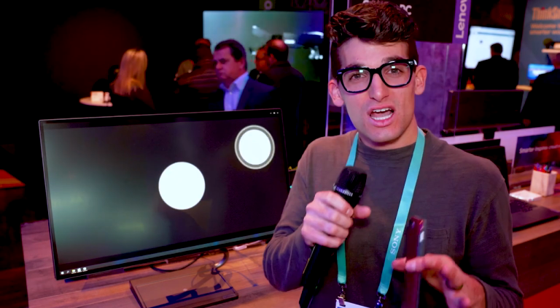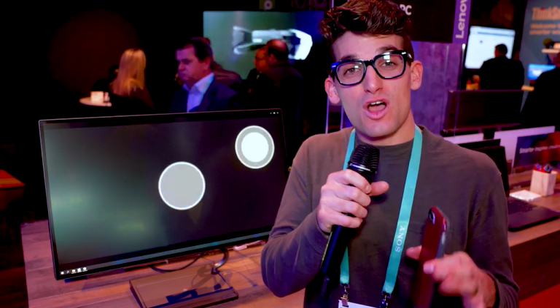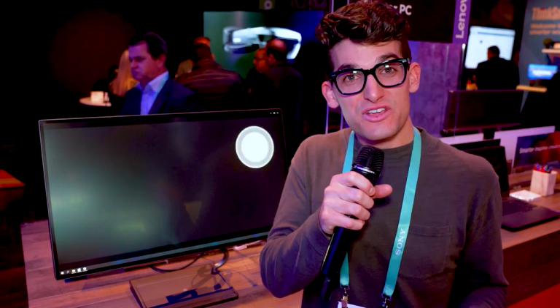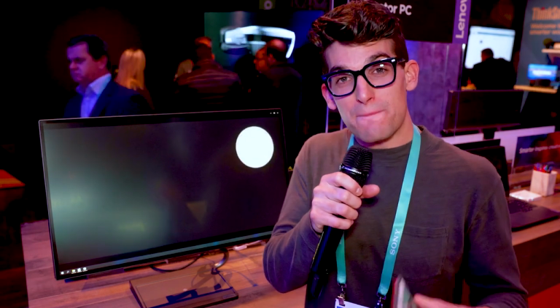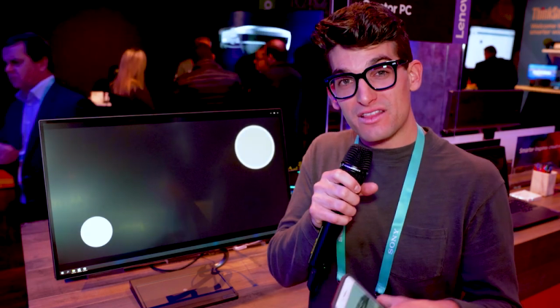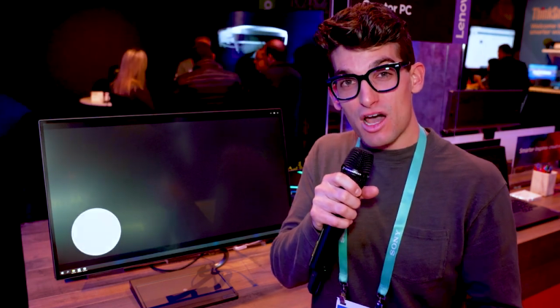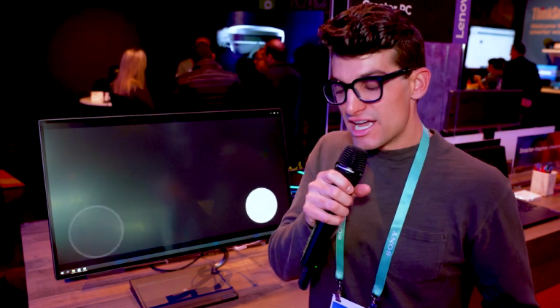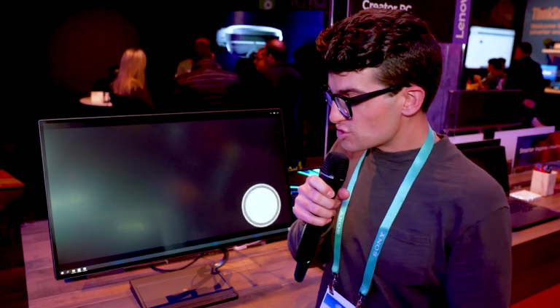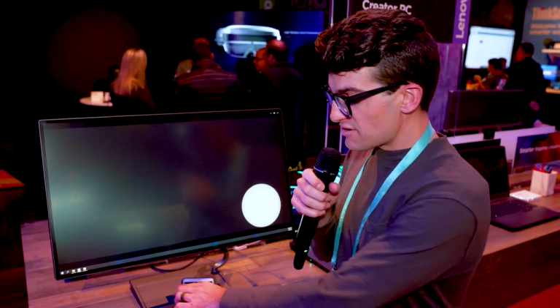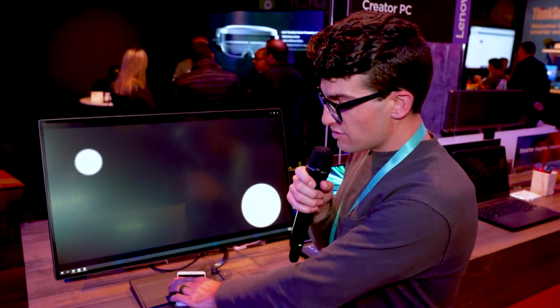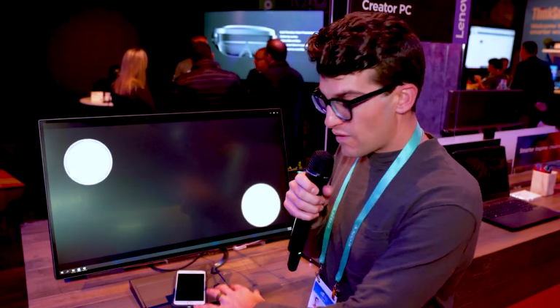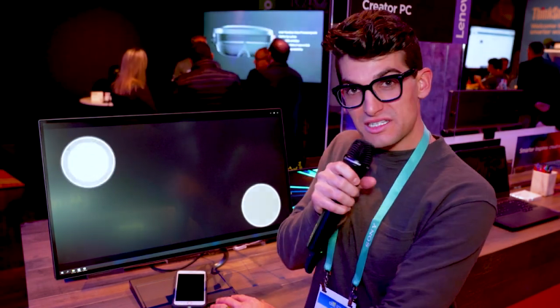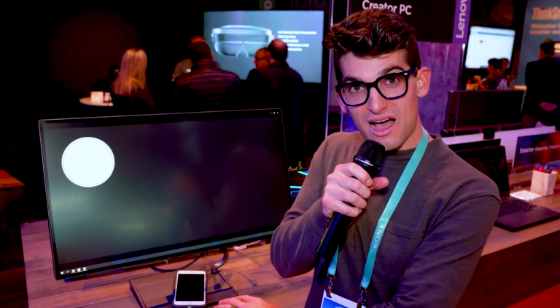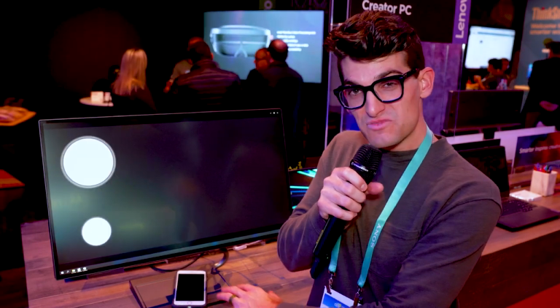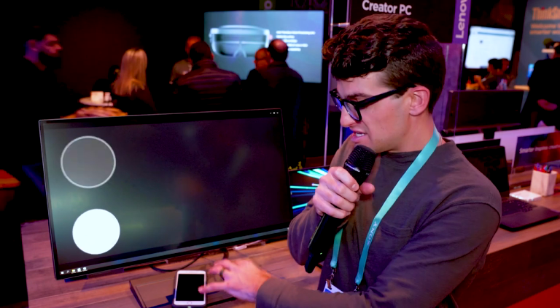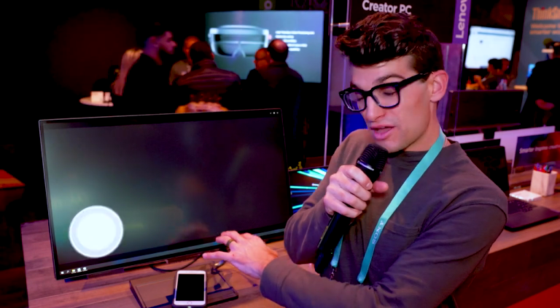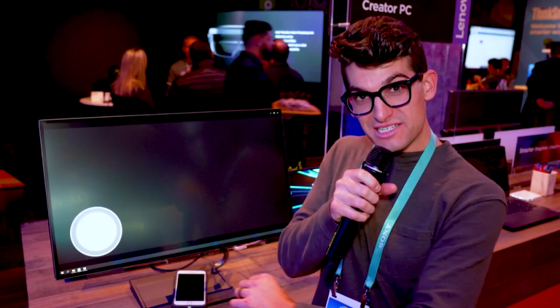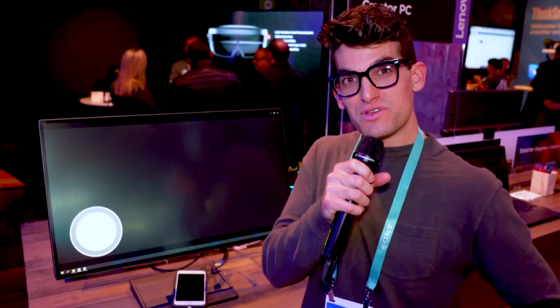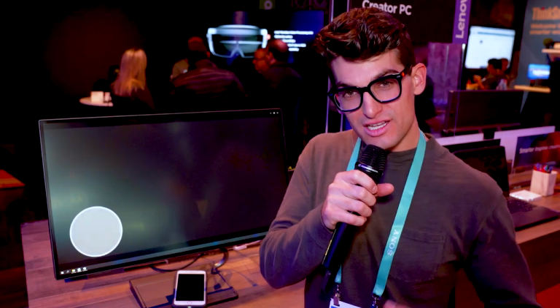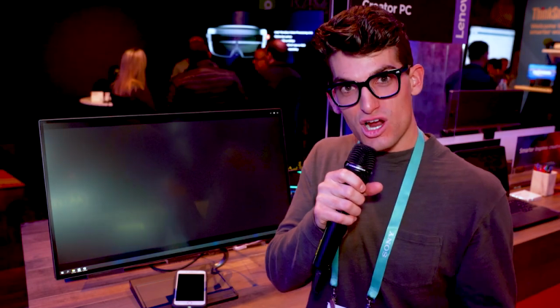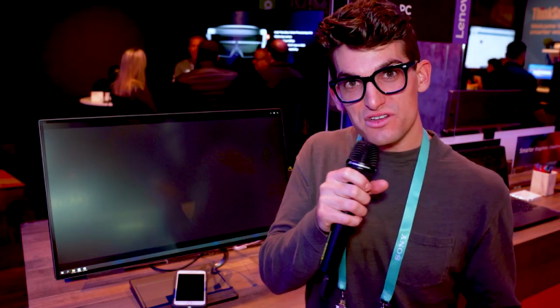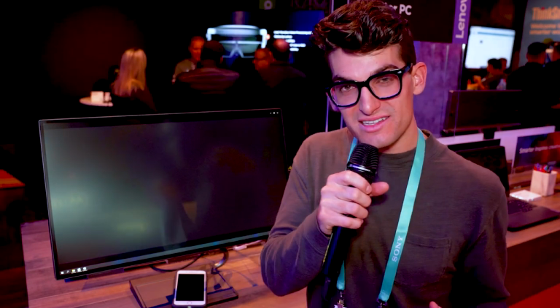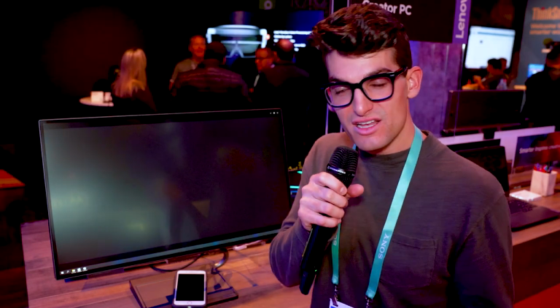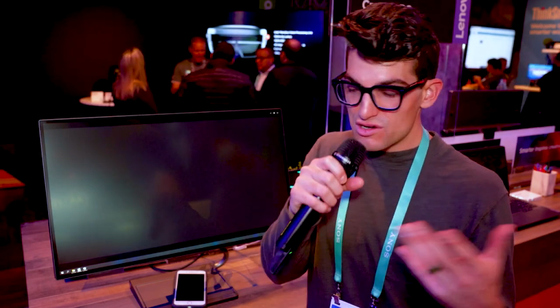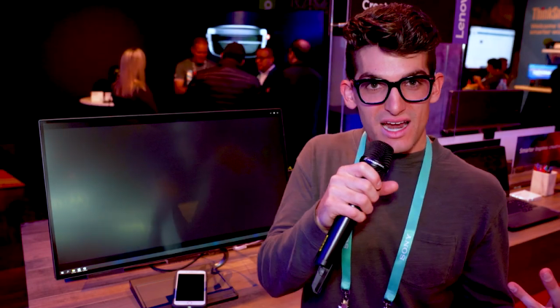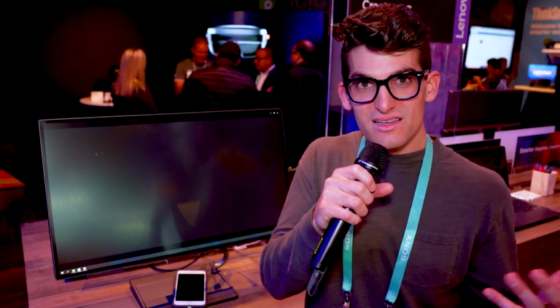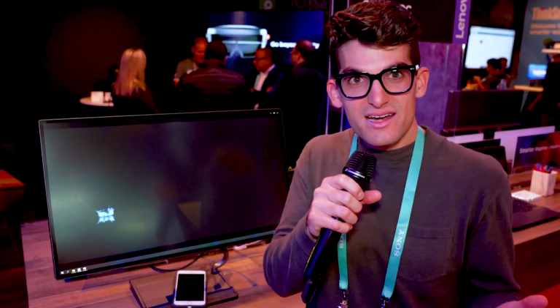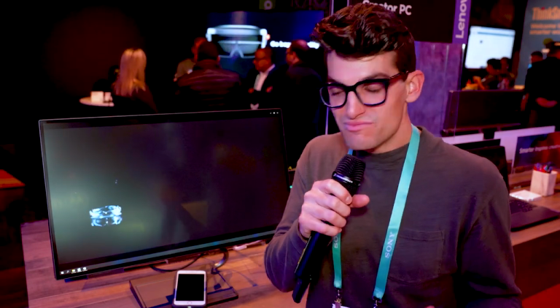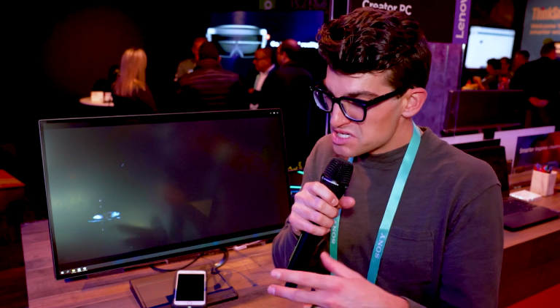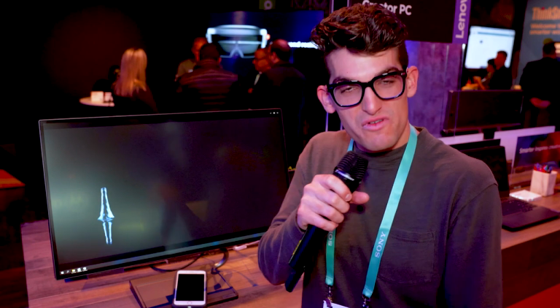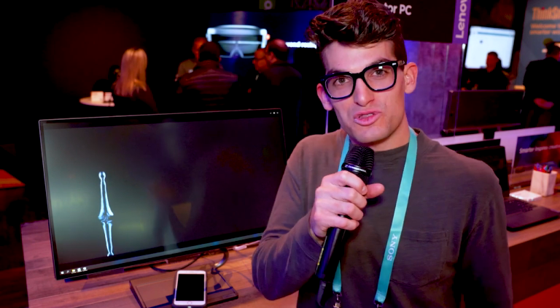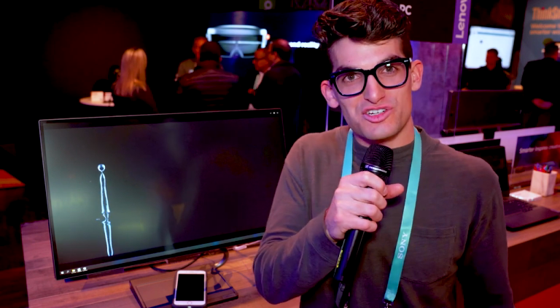Another awesome feature about this monitor is you can drop your phone right onto the dock here on the base of the monitor and start charging your devices. So whether you're designing or editing, you can keep moving forward throughout your day.